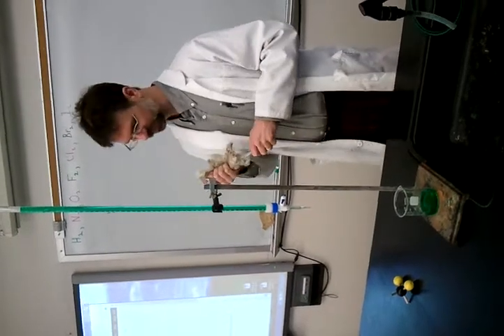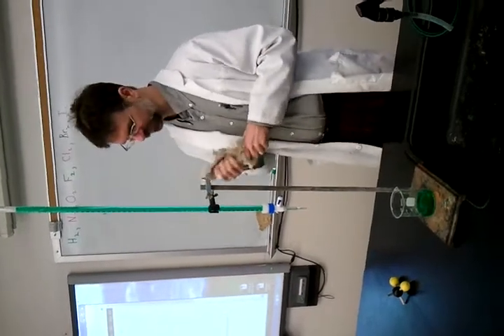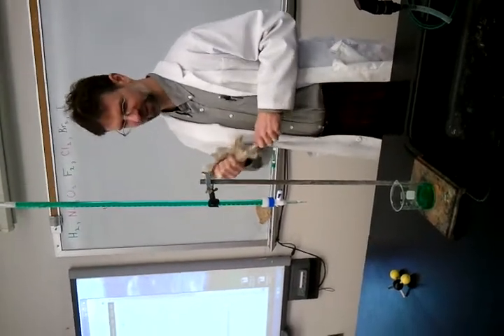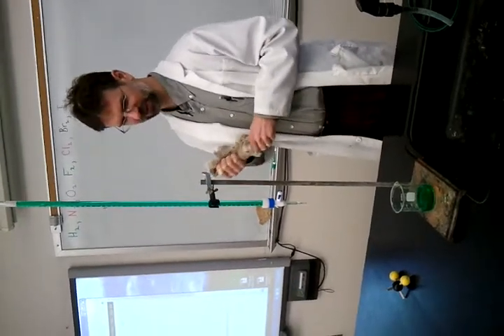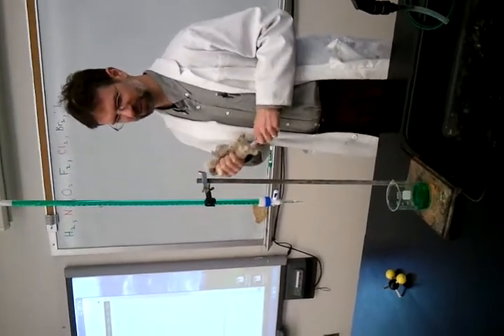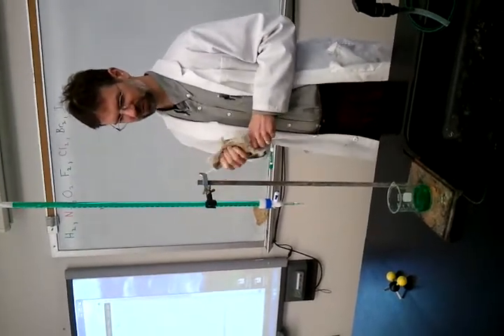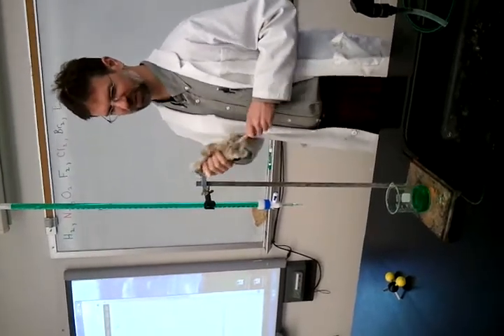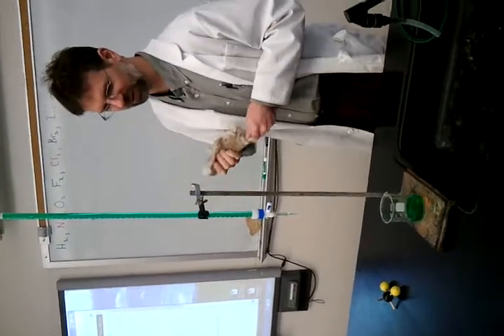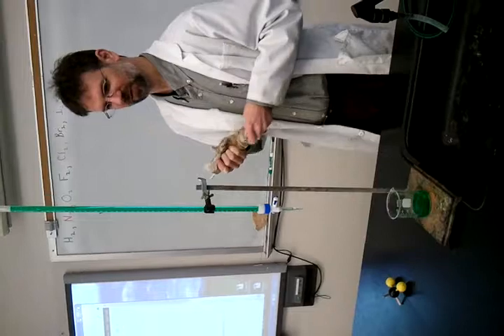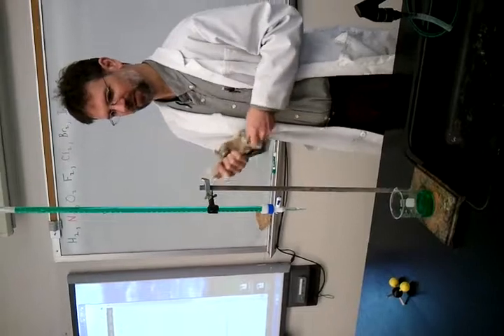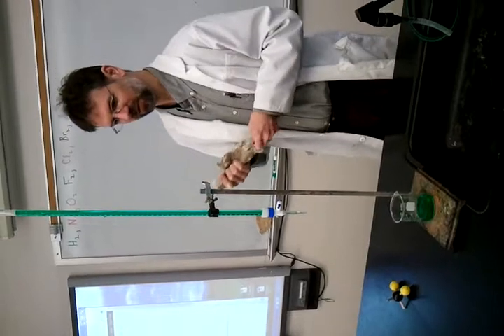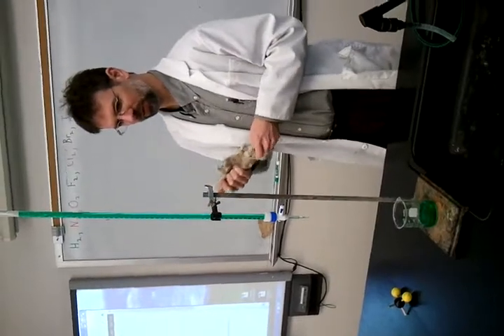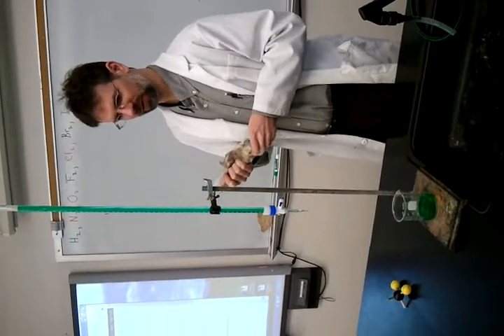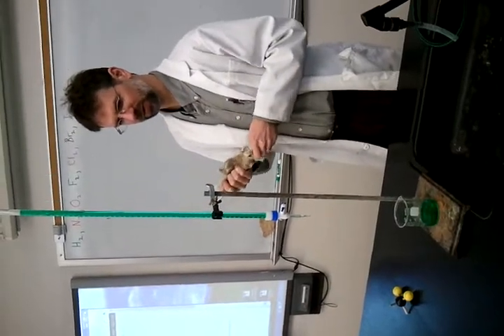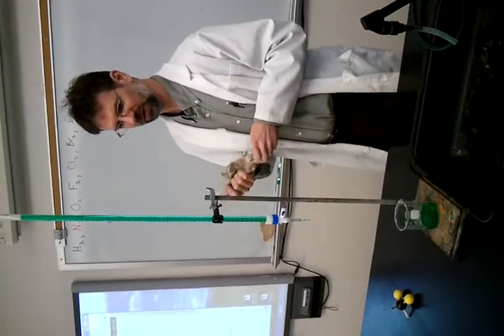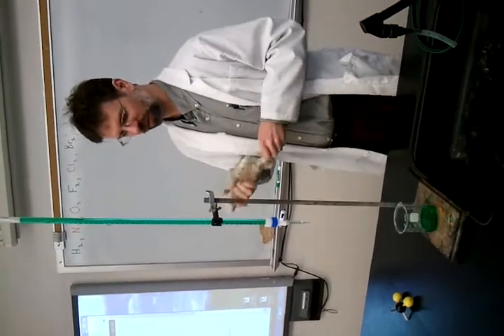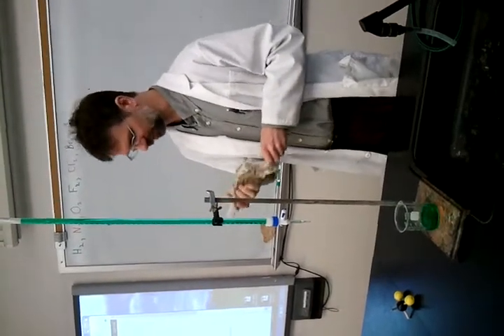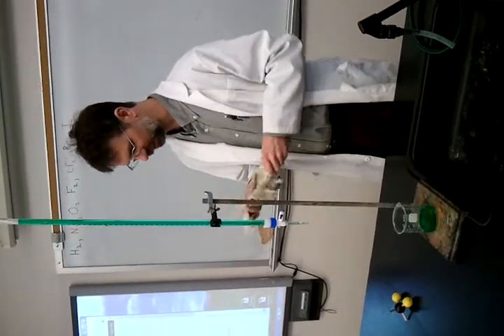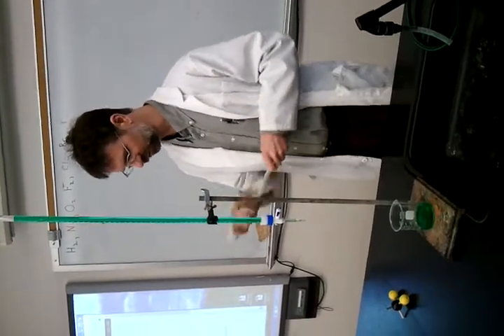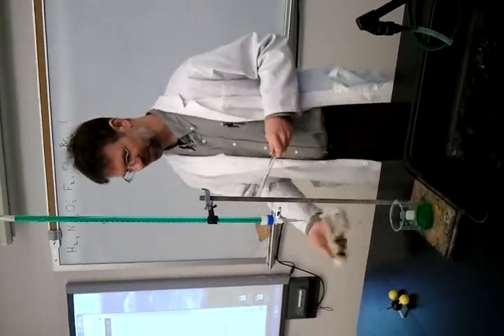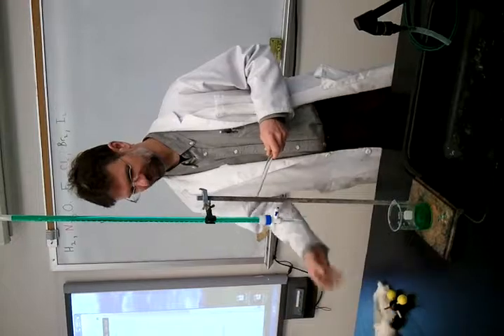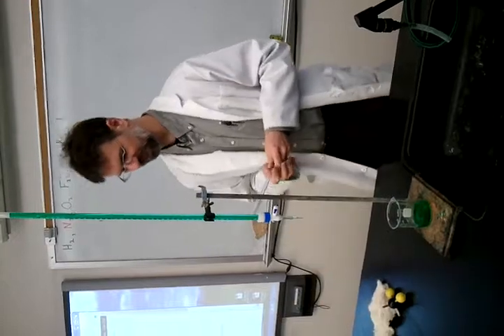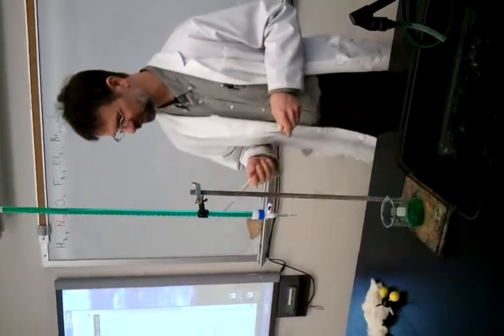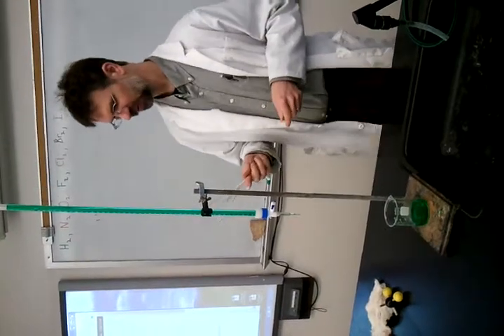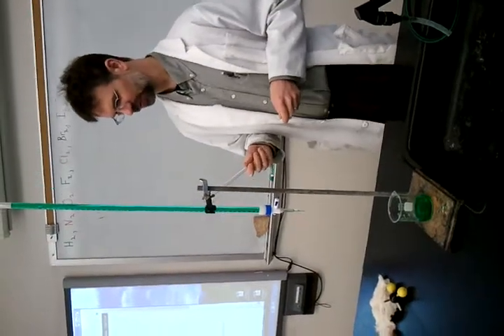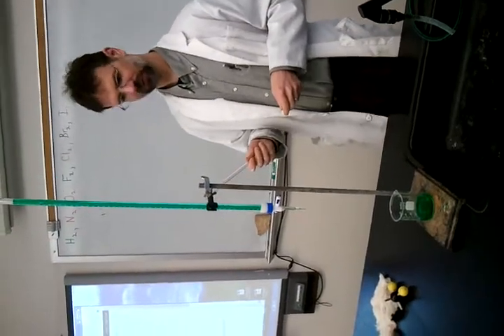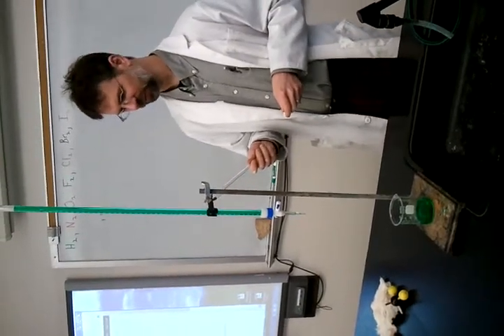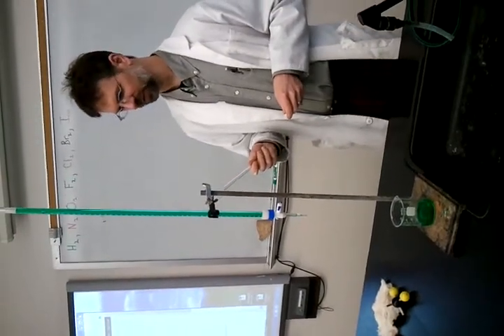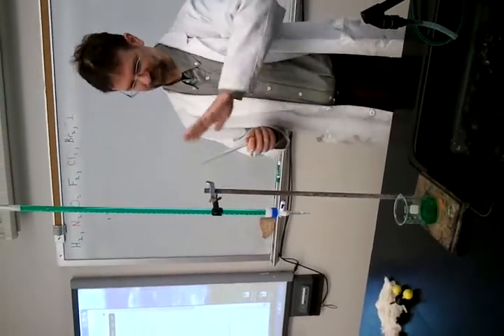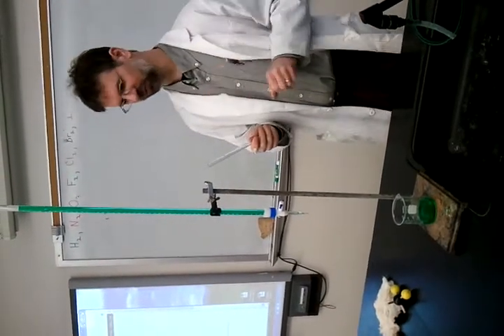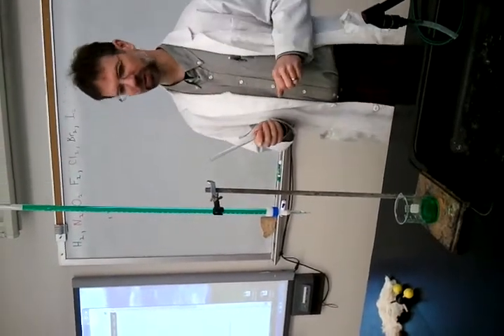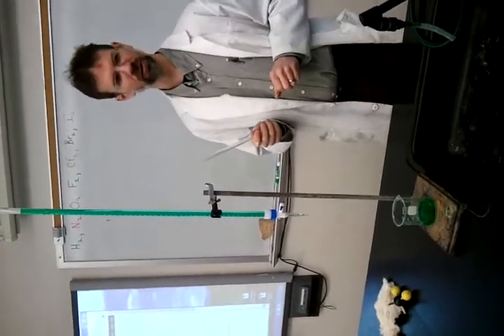We're back again. We're going to demonstrate the polarity in water. I am electrifying a plastic rod right now, and it now is loaded with electrons.